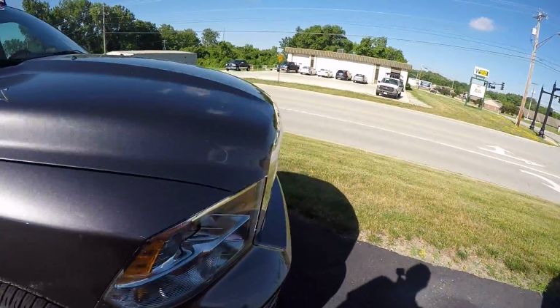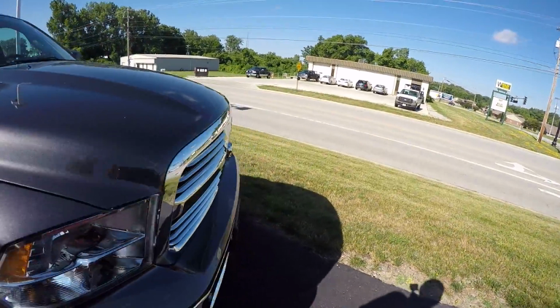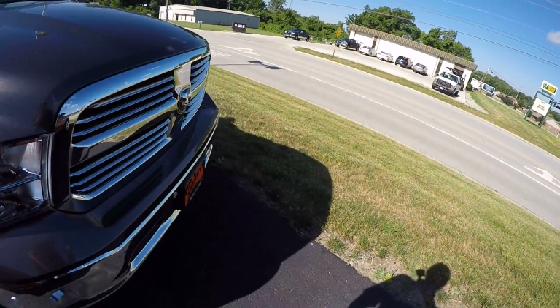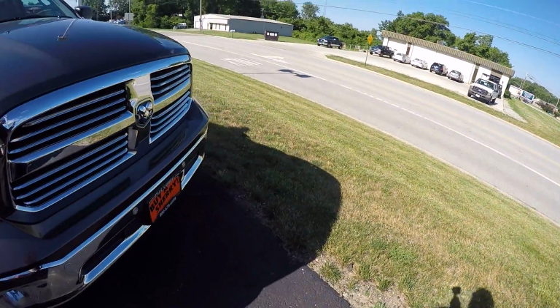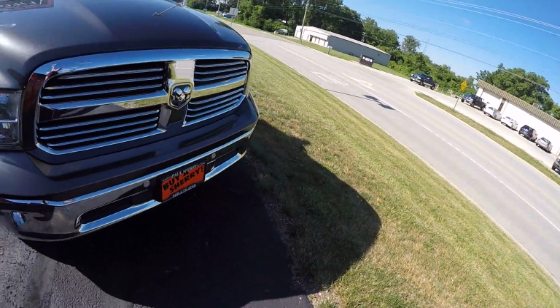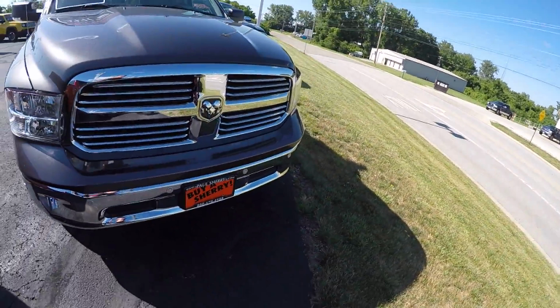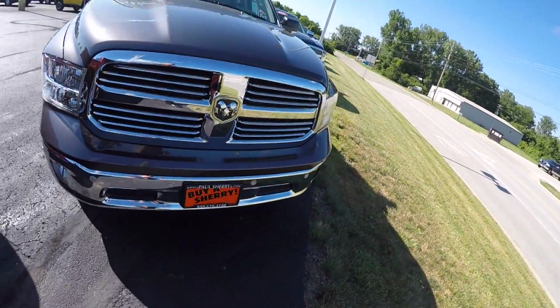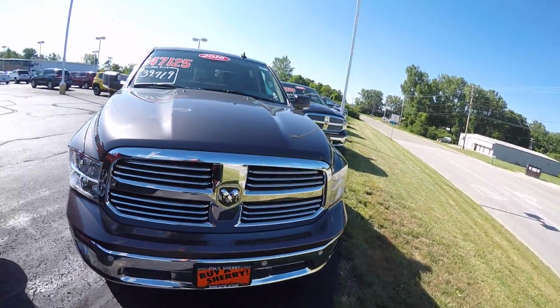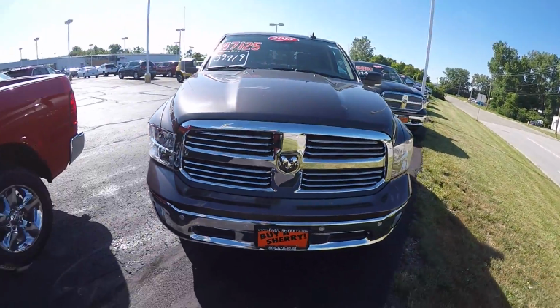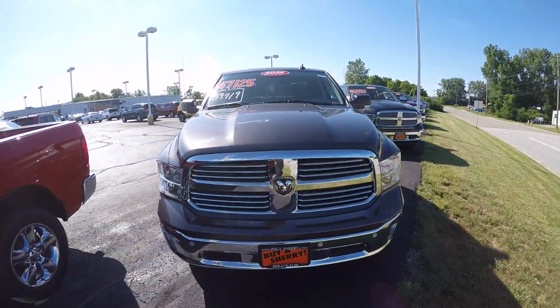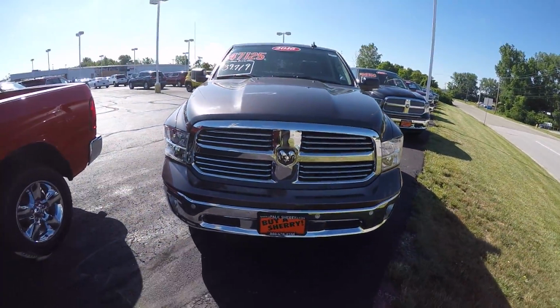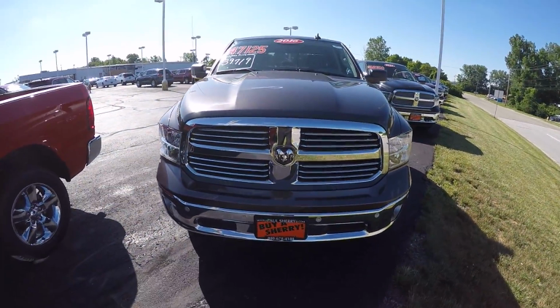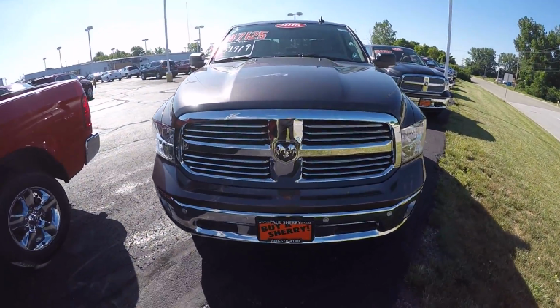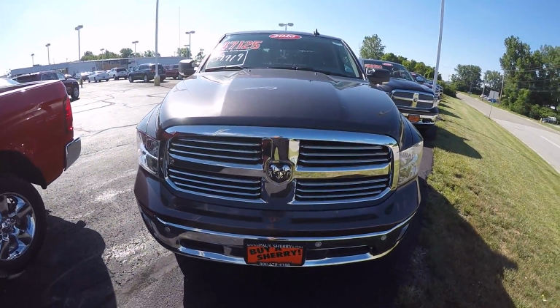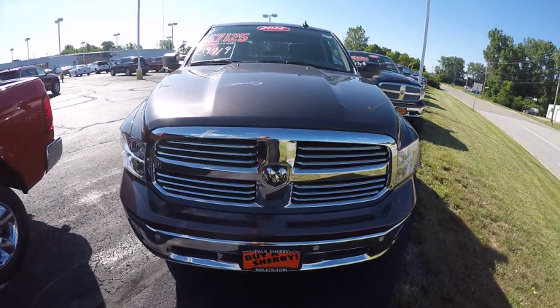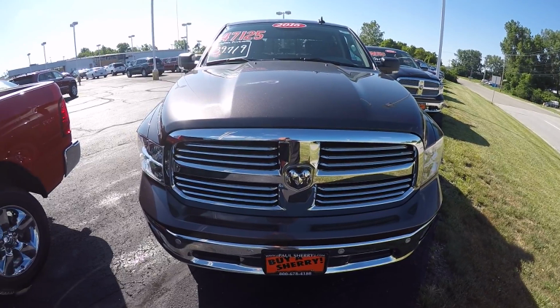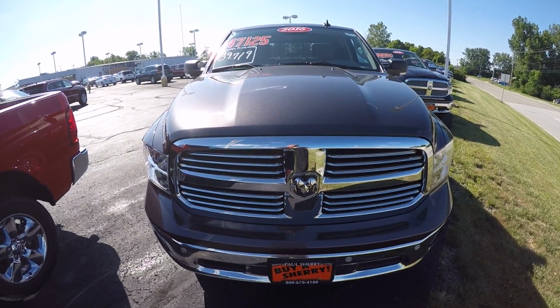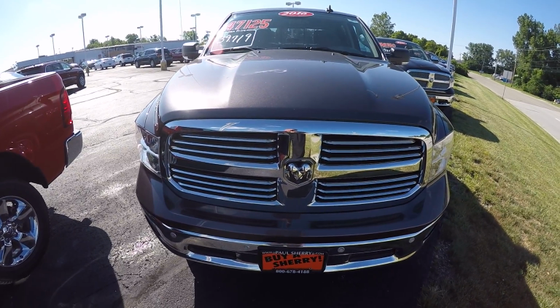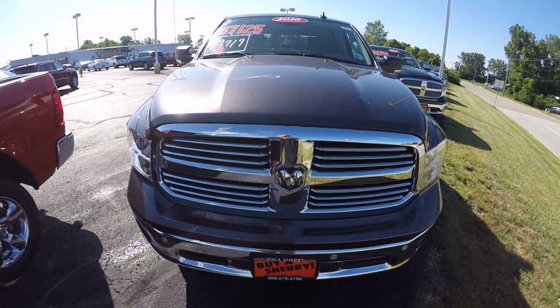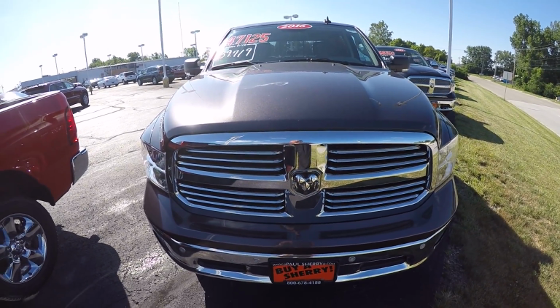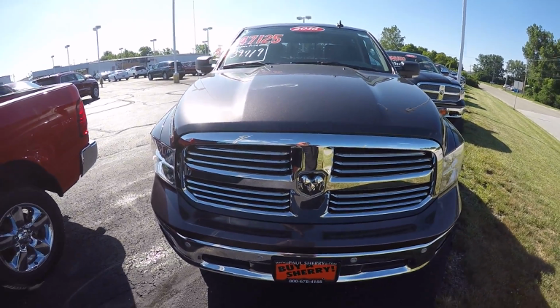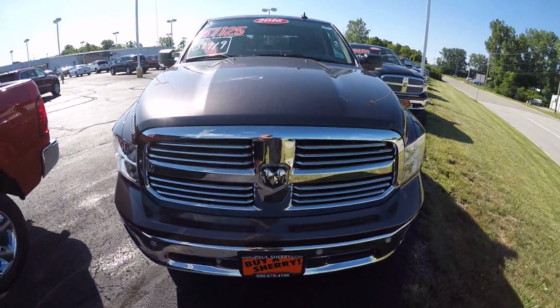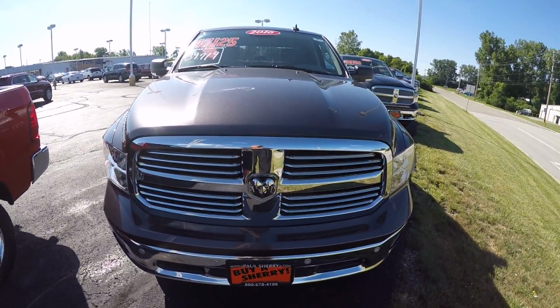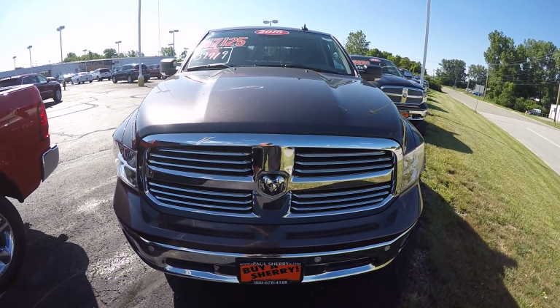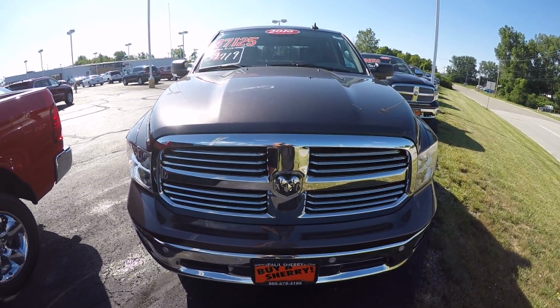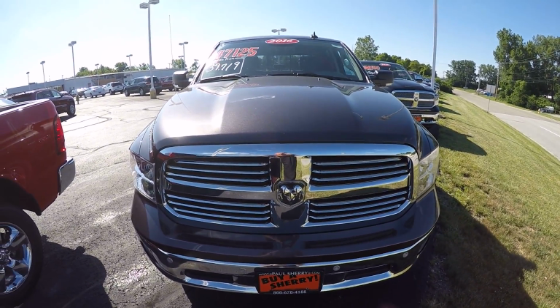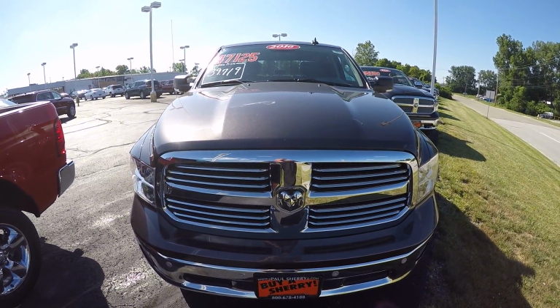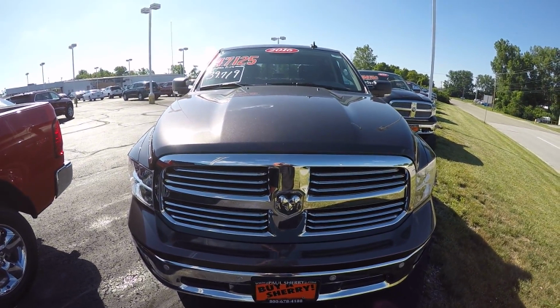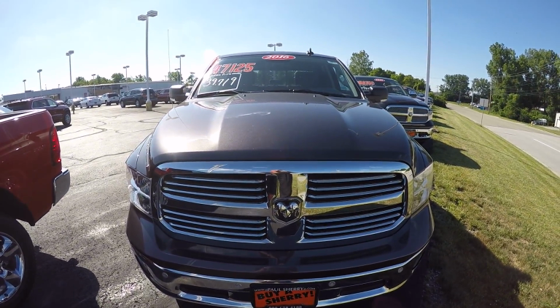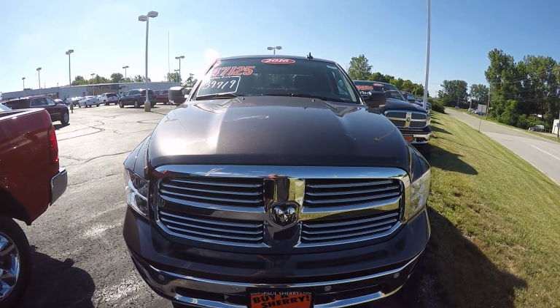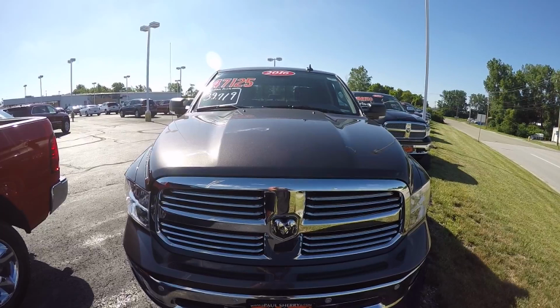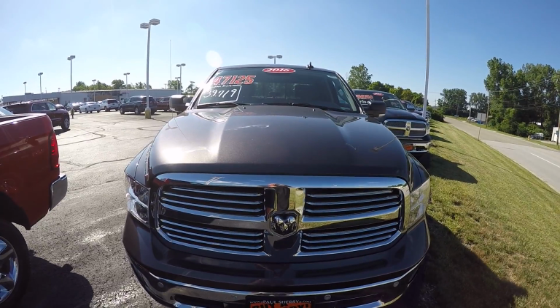We're here at Sherry Chrysler Dodge Jeep and Ram, located in Pickwell, Ohio. For more information on this truck, give us a call at 800-678-4188.